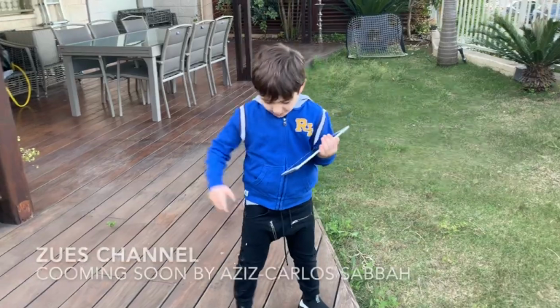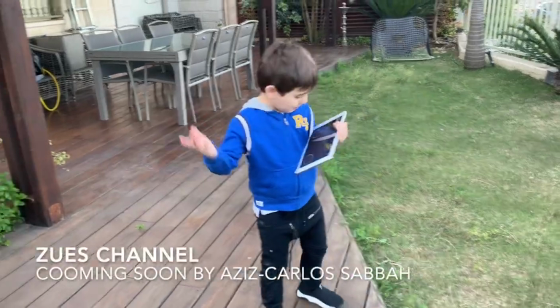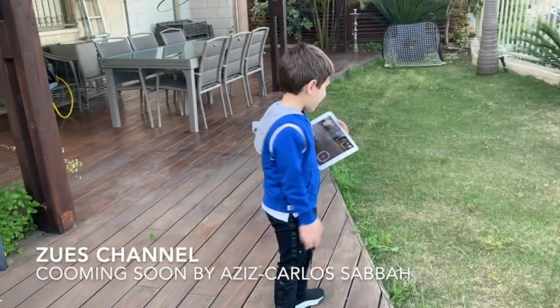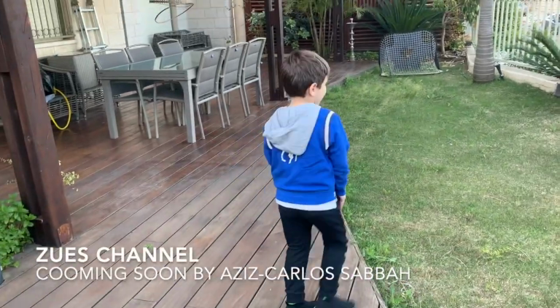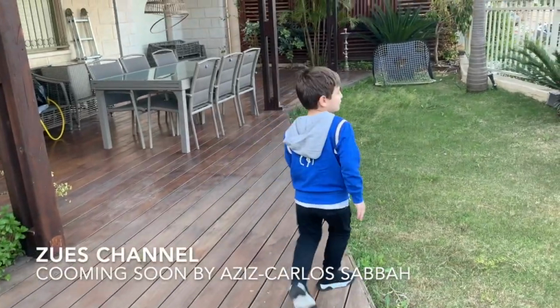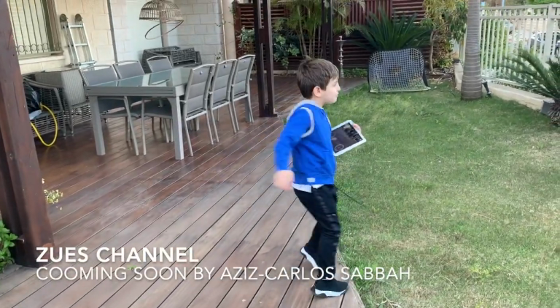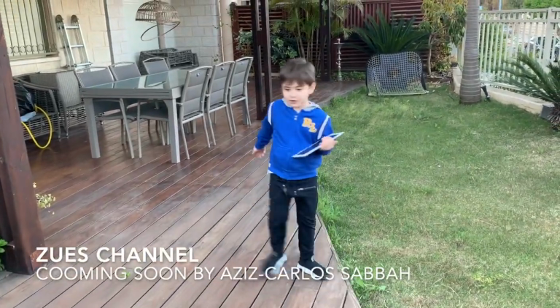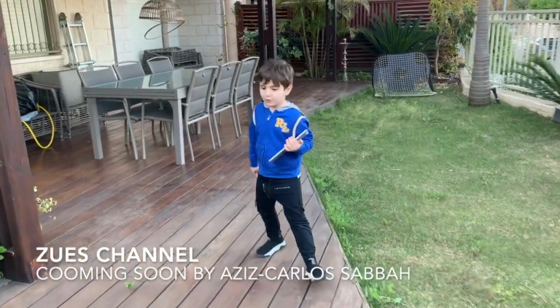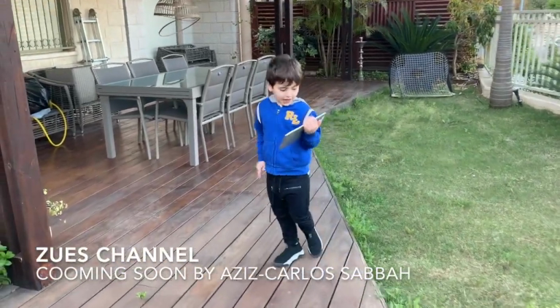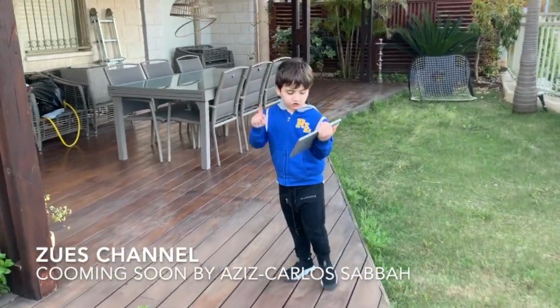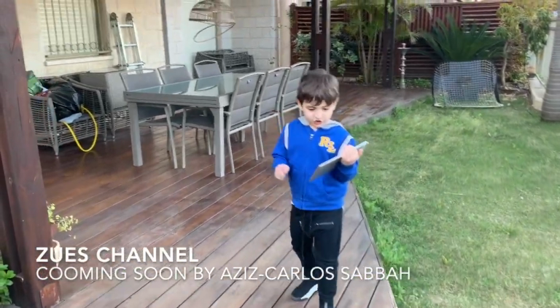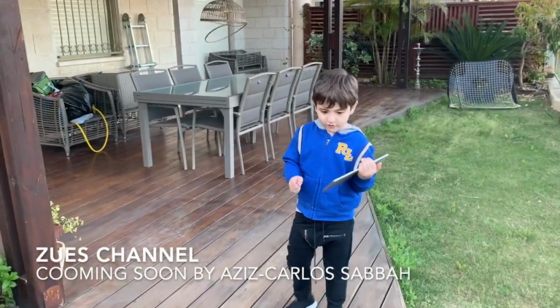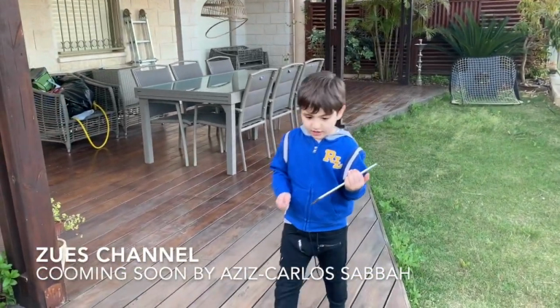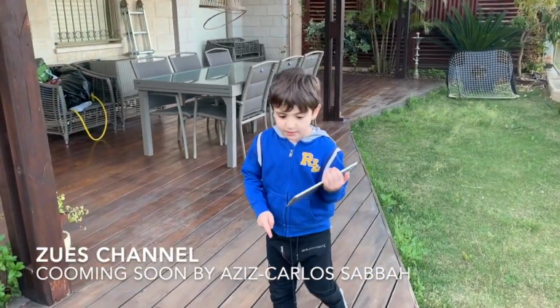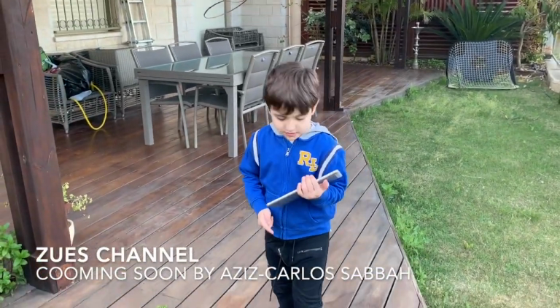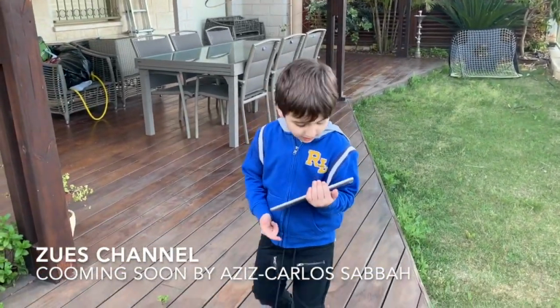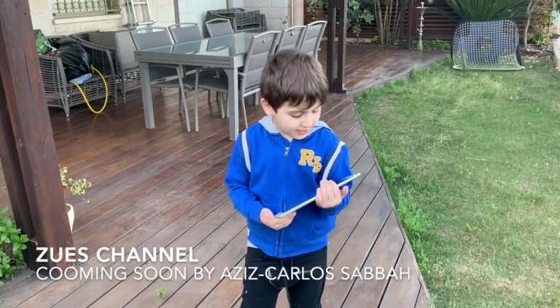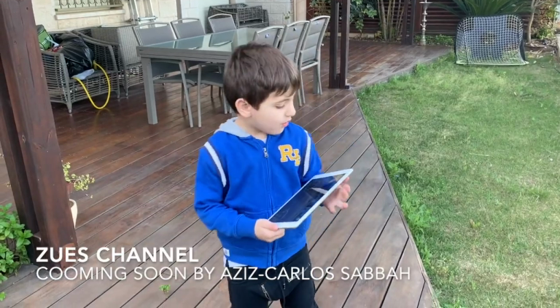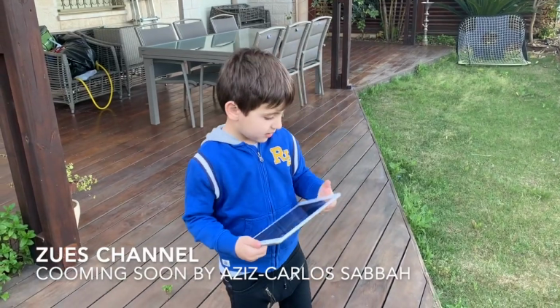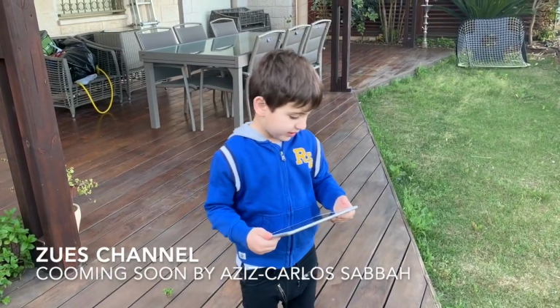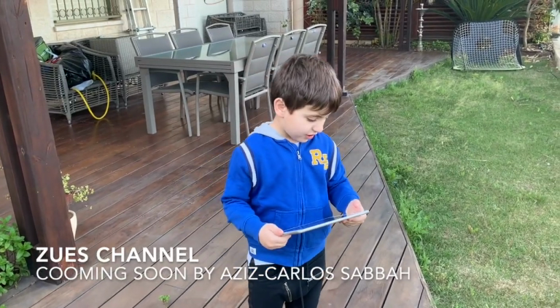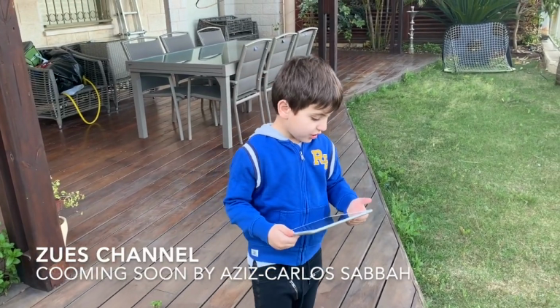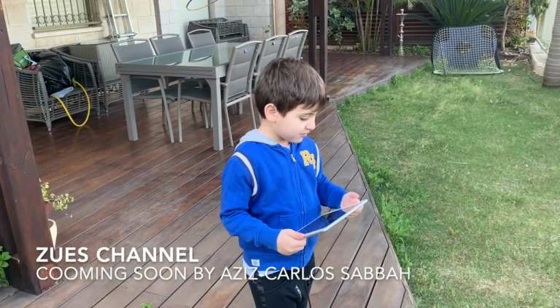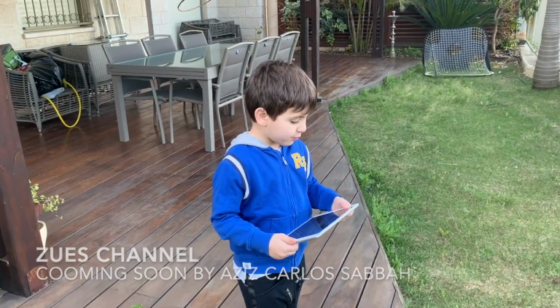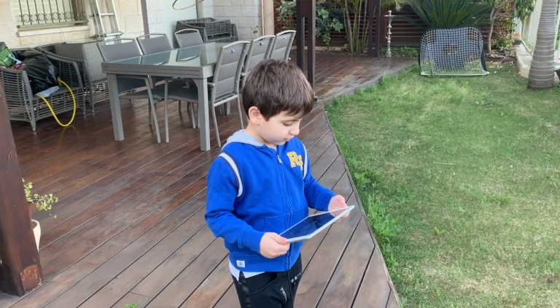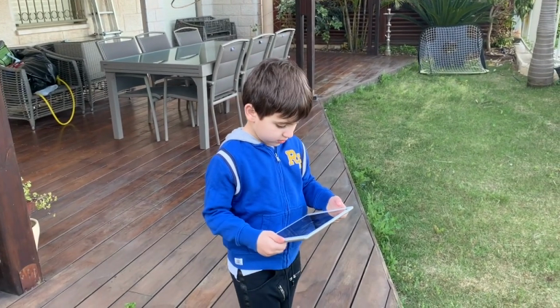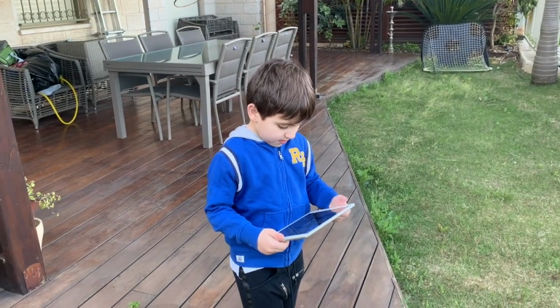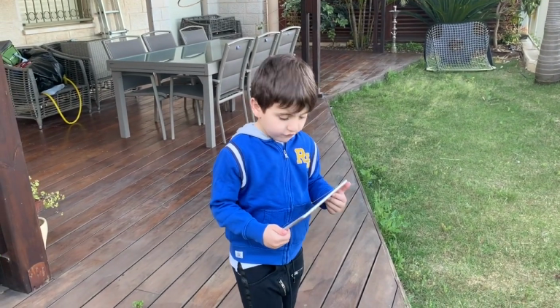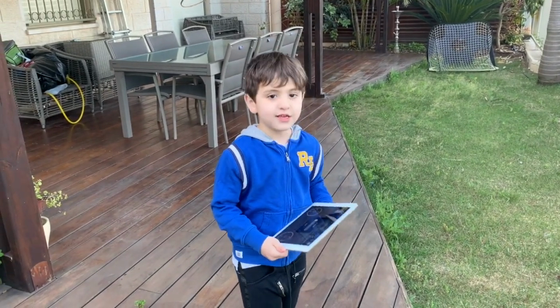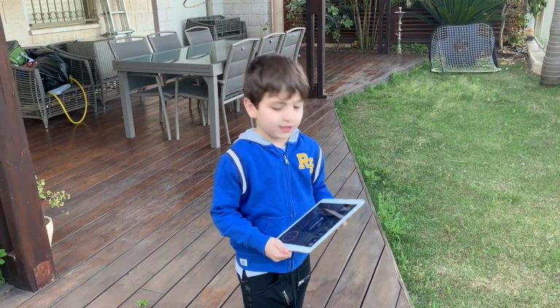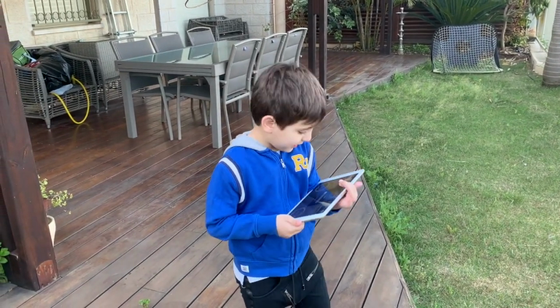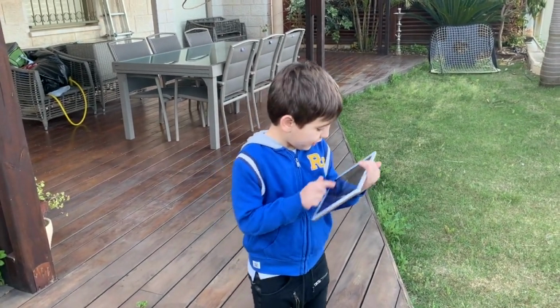What's up guys, today I'm using my real actual drone, but it's not on now. I'm going to make it on. You'll see how it works, but first thing I've got to make it on.